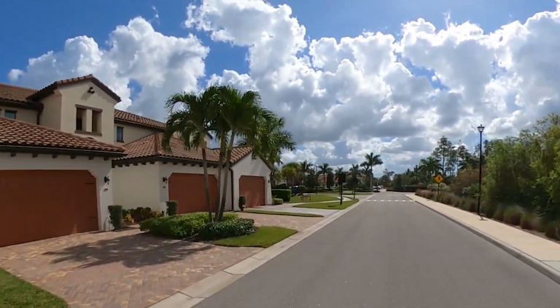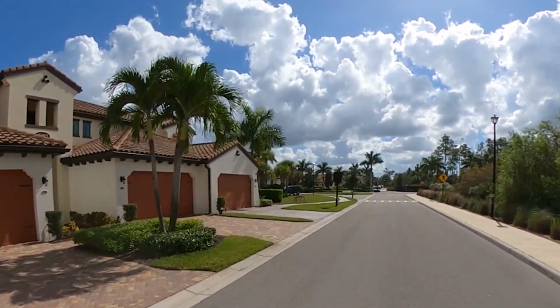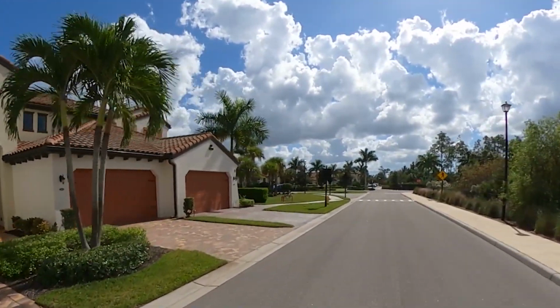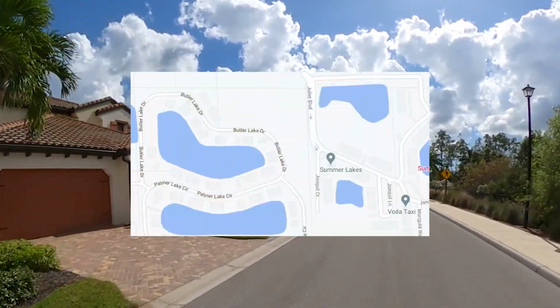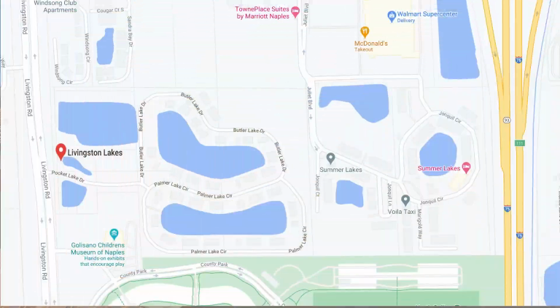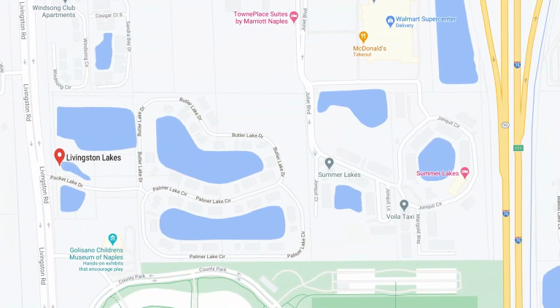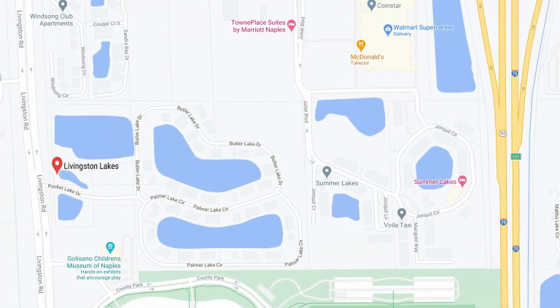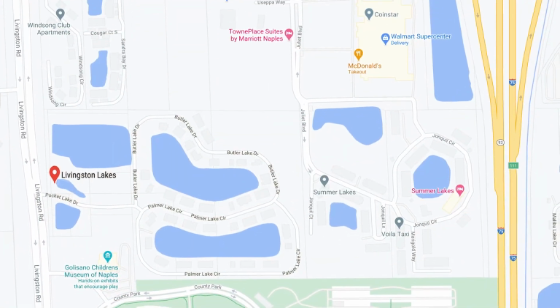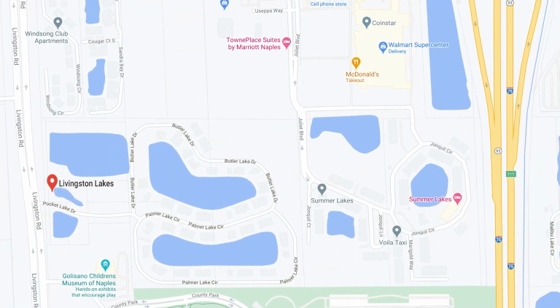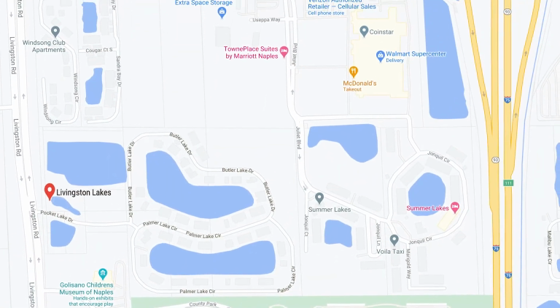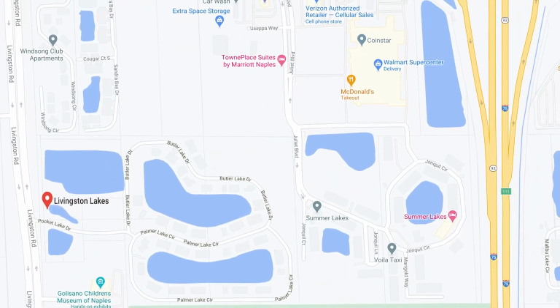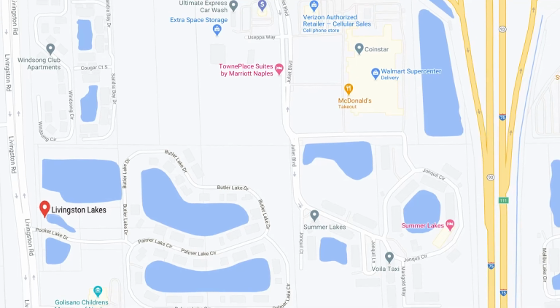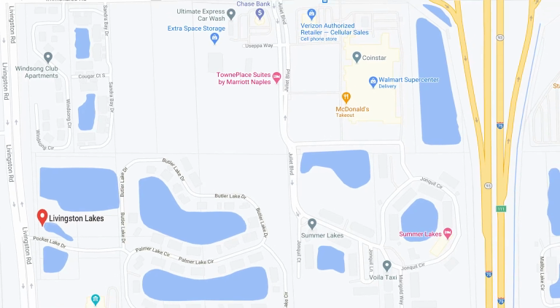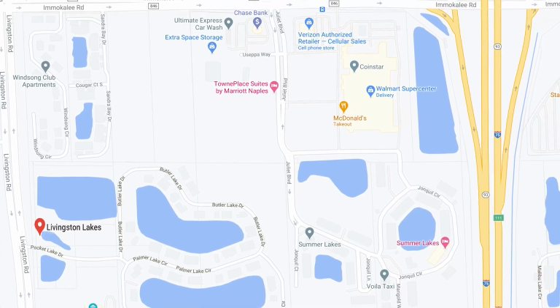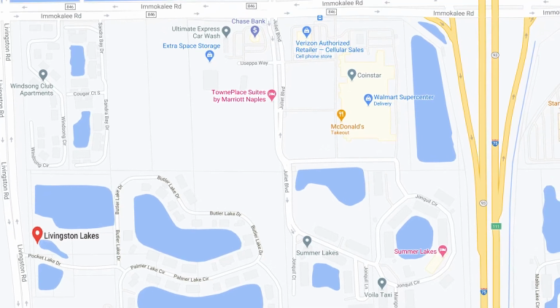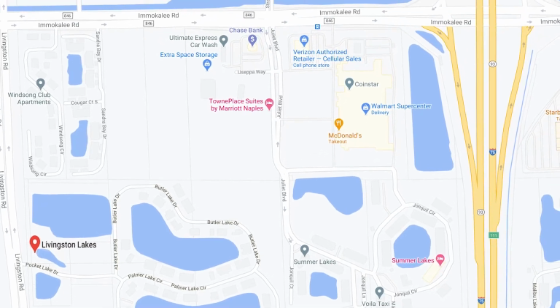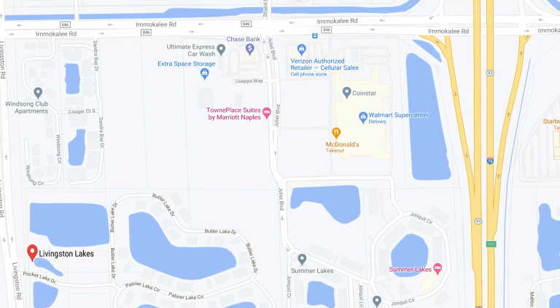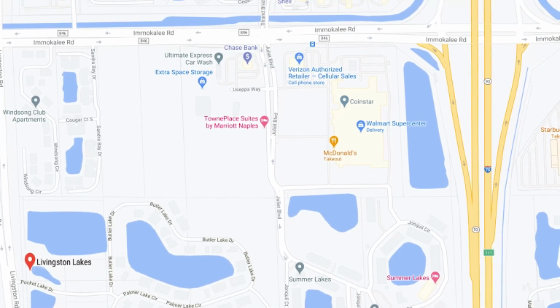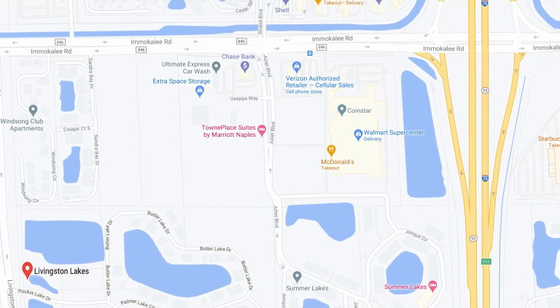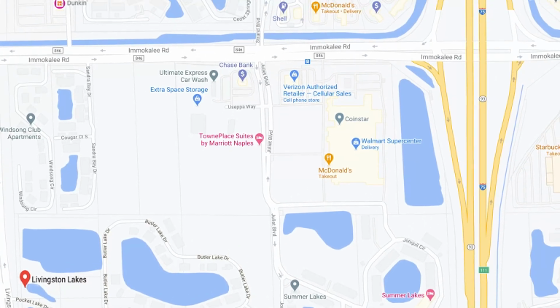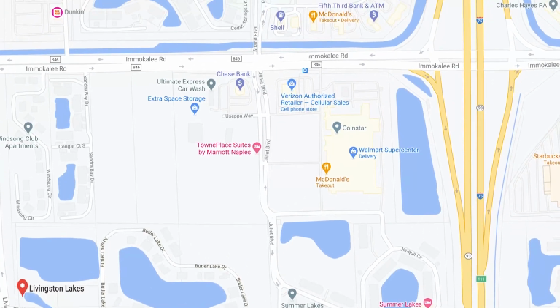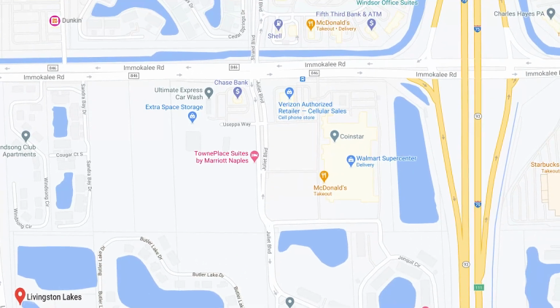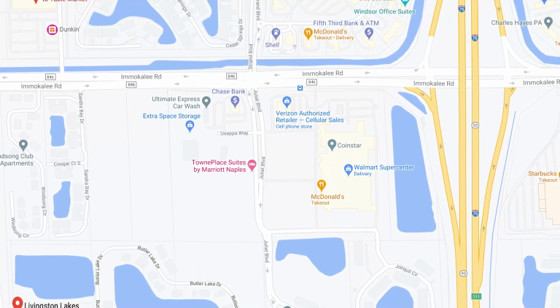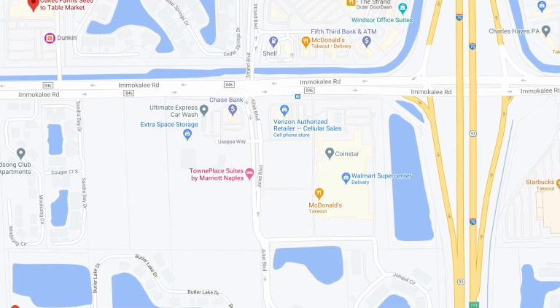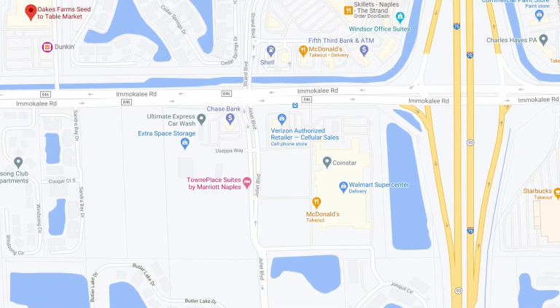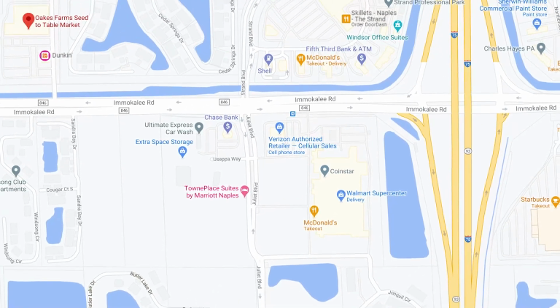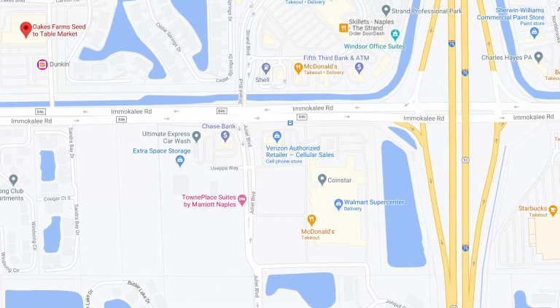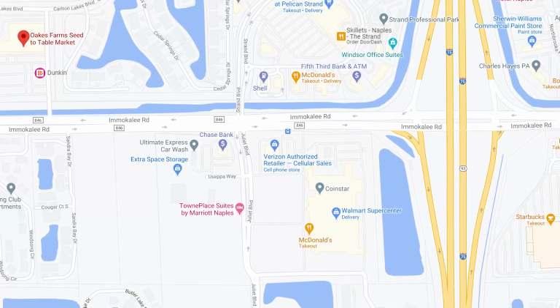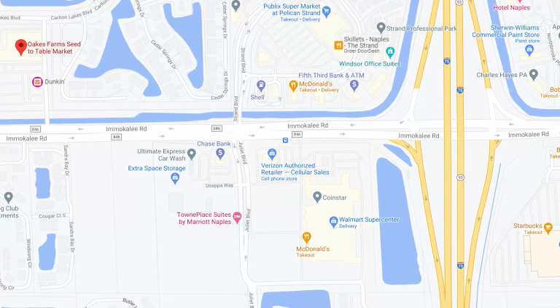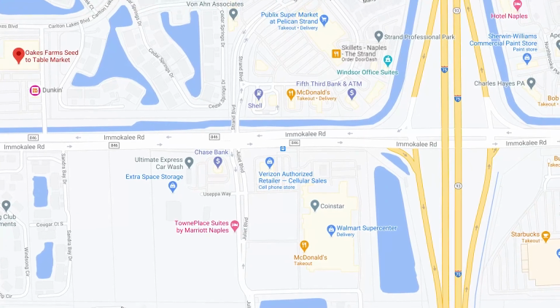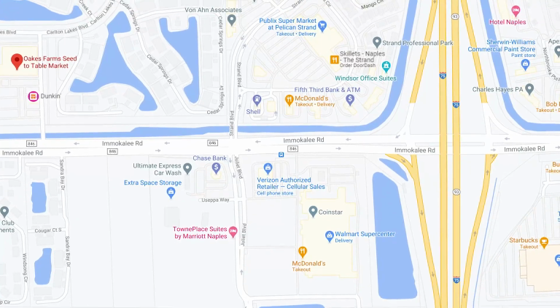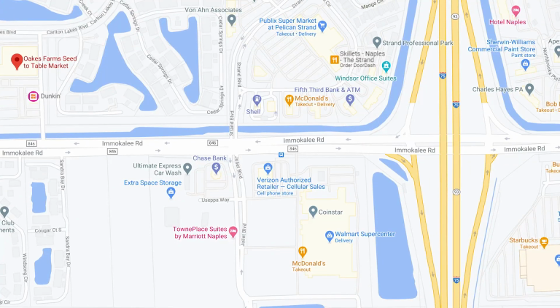If you need to get to any of the area airports, I-75 is just around the corner as well, making this a very convenient location.